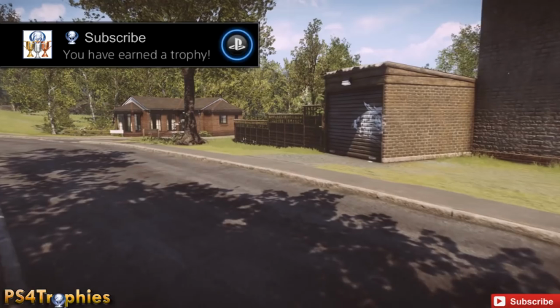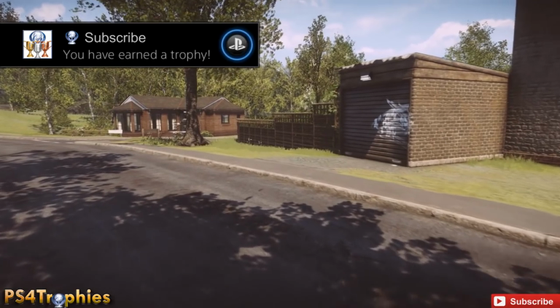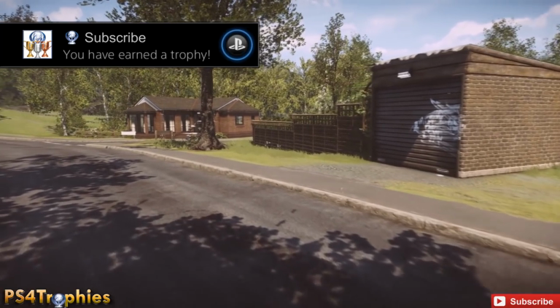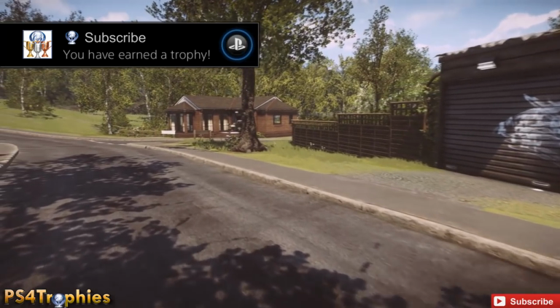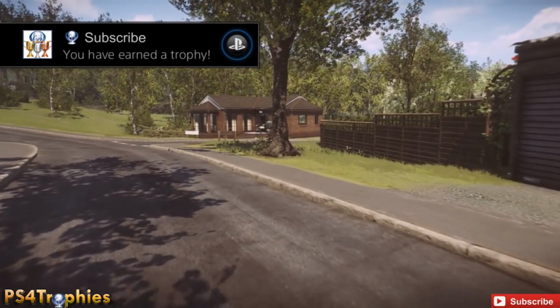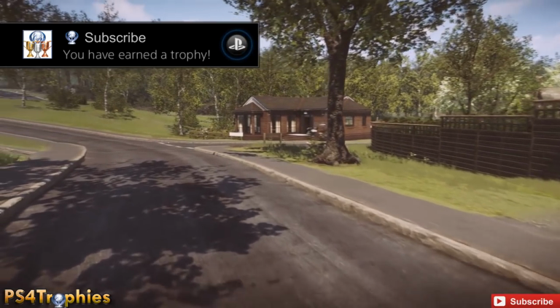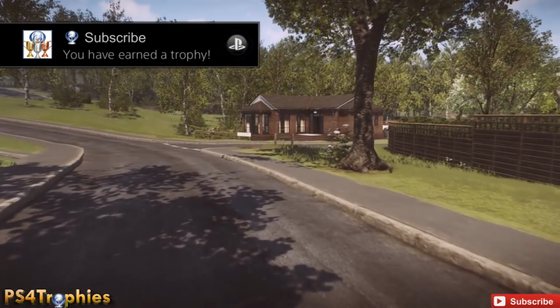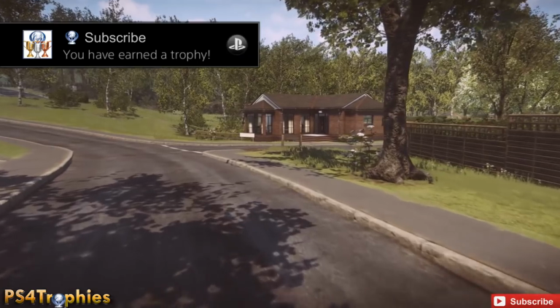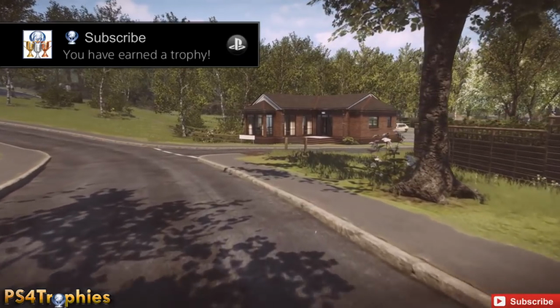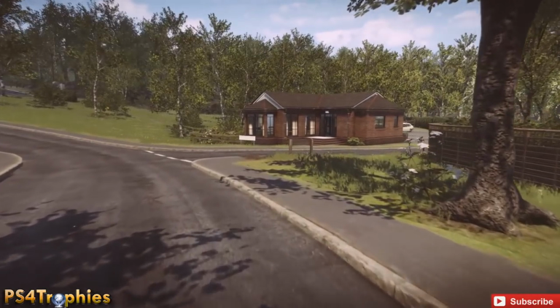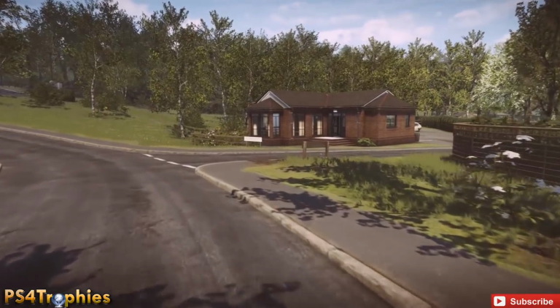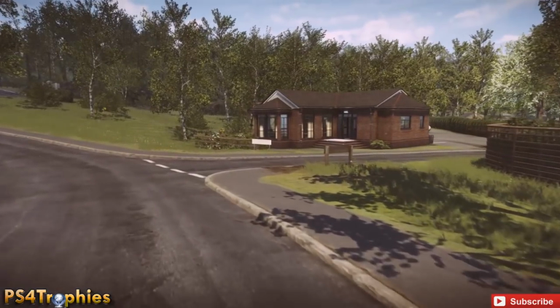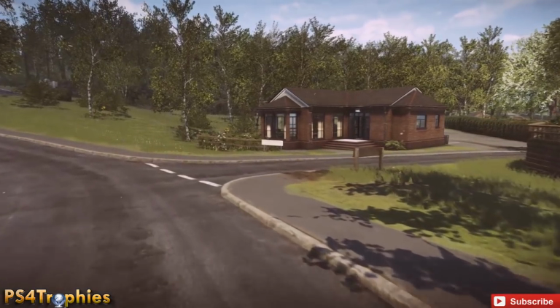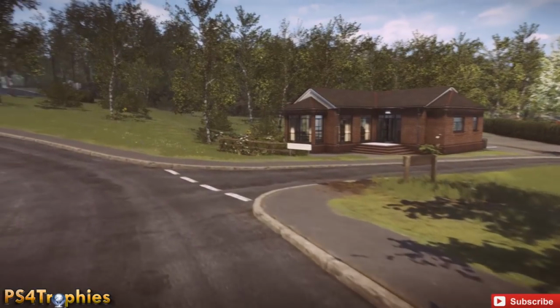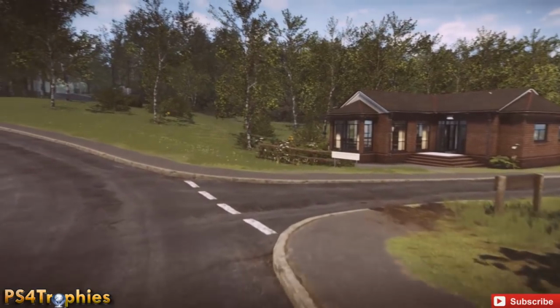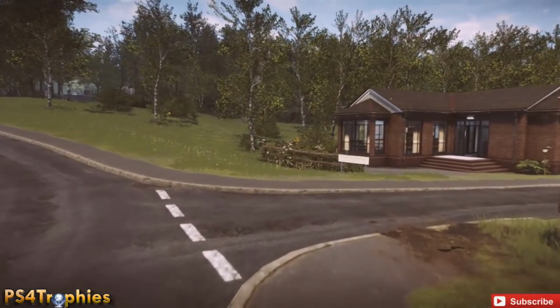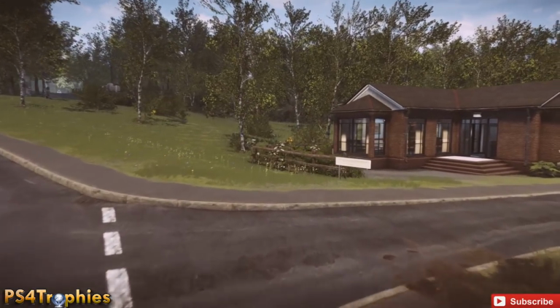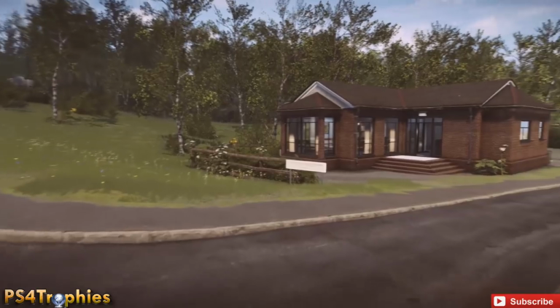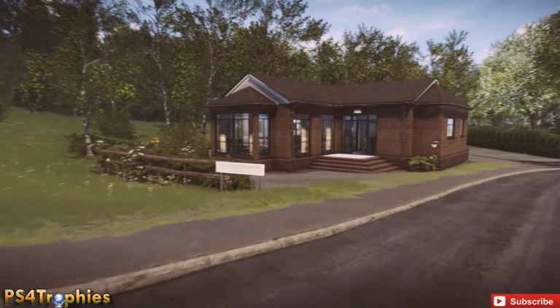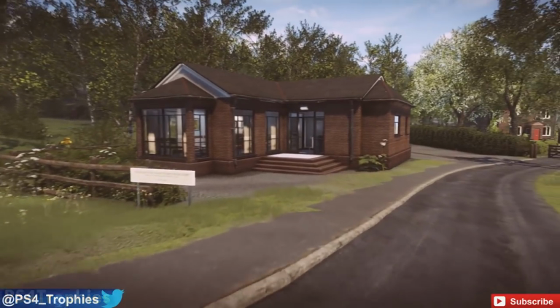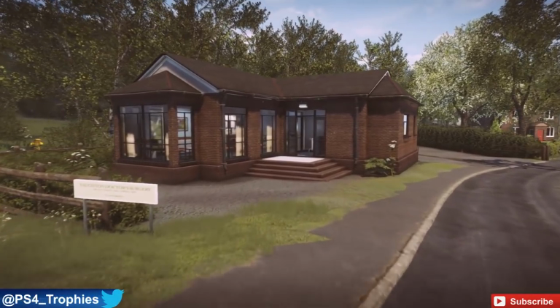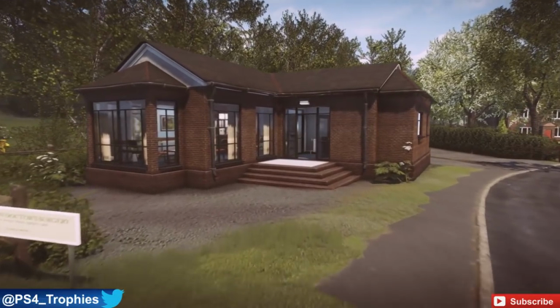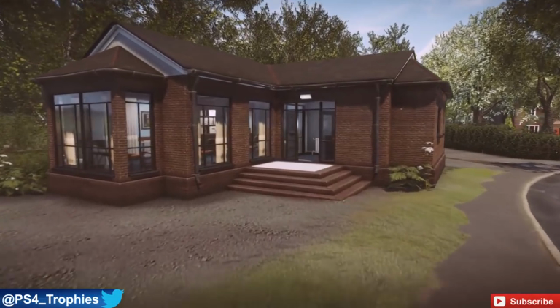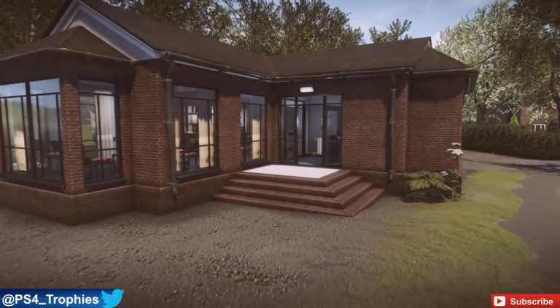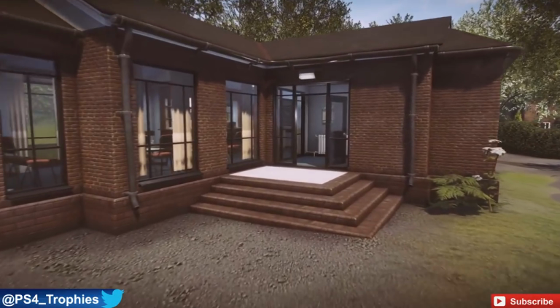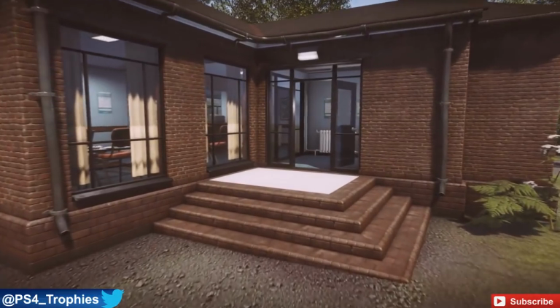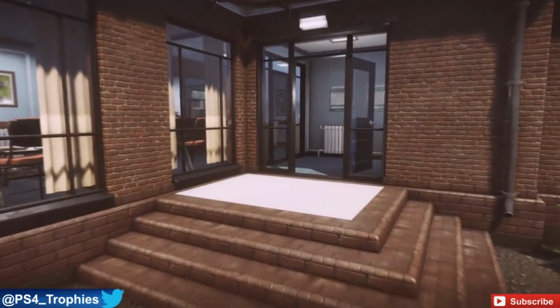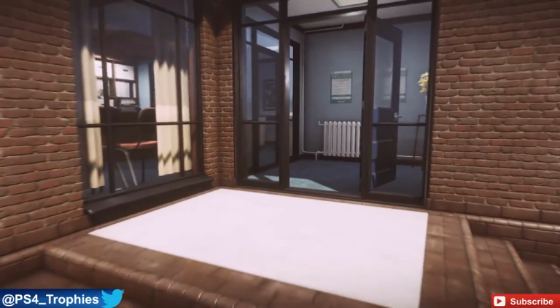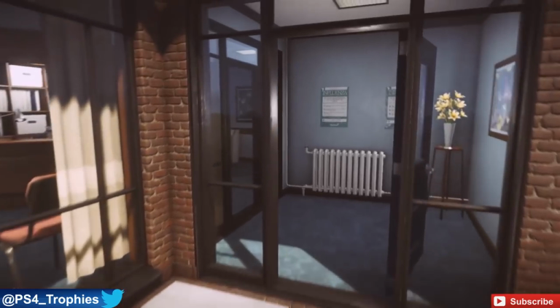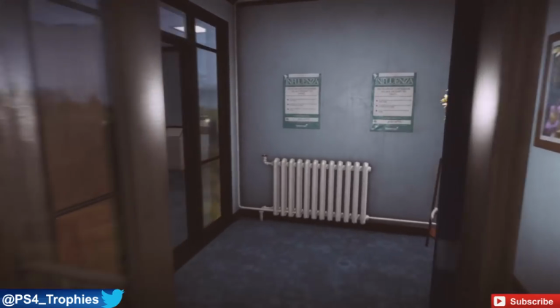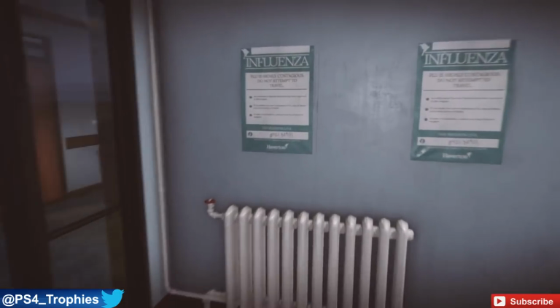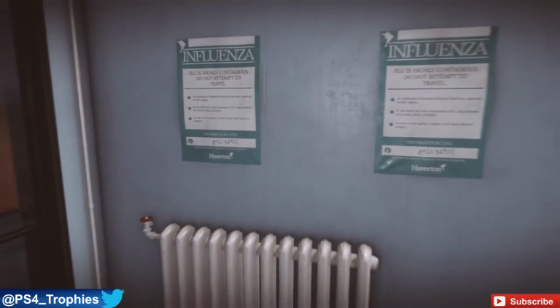Hey guys, I want to talk to you about the Hypochondriac trophy in Everybody's Gone to the Rapture. You get this for arriving and leaving Wade Surgery many times. At the very back of the very first area in Yawton is this house here with a bunch of glass windows.